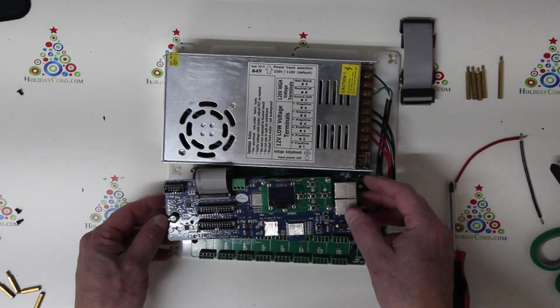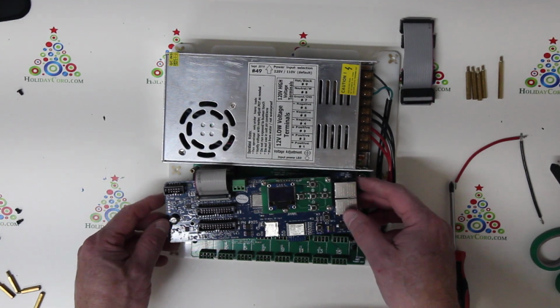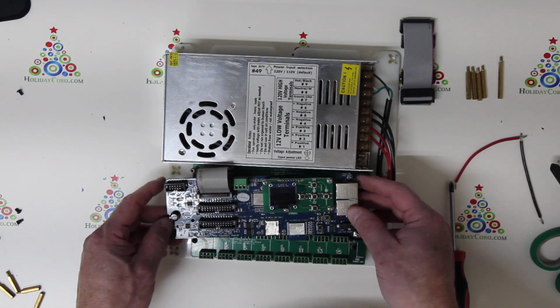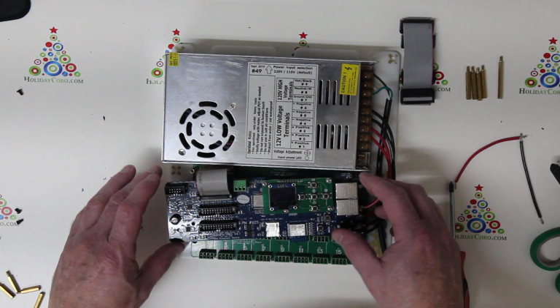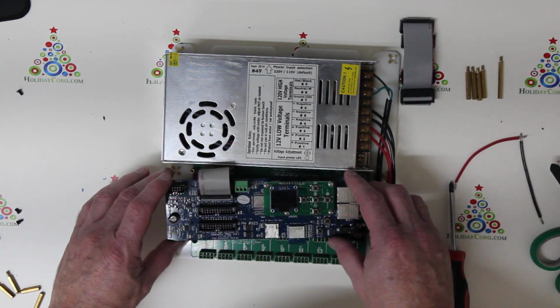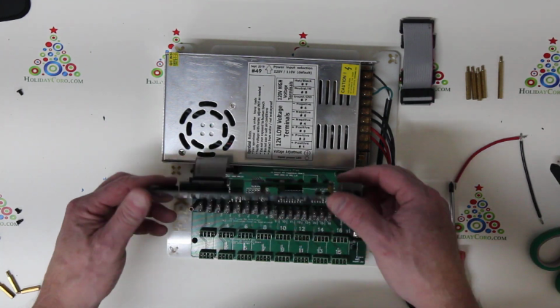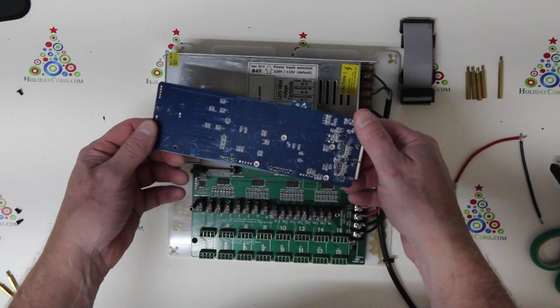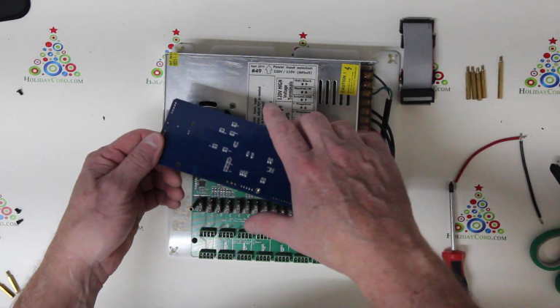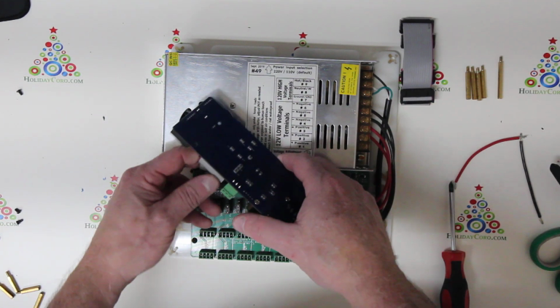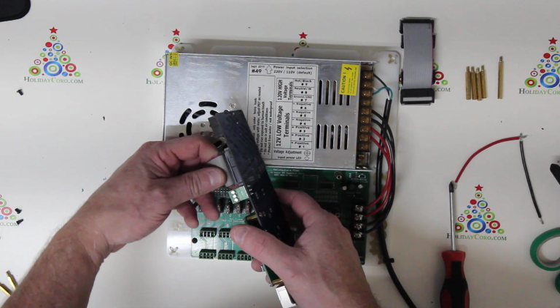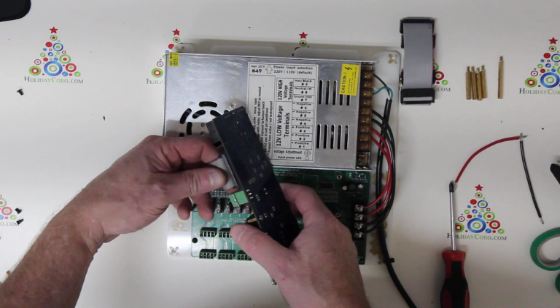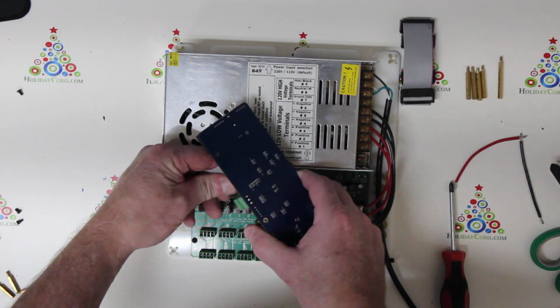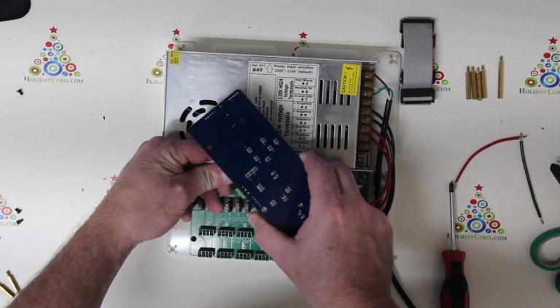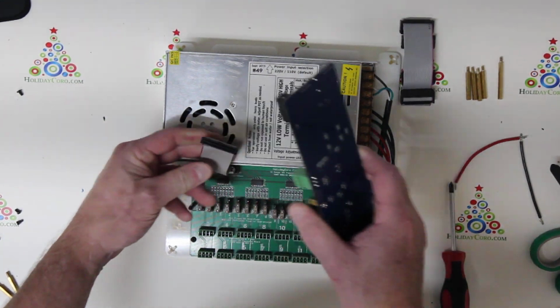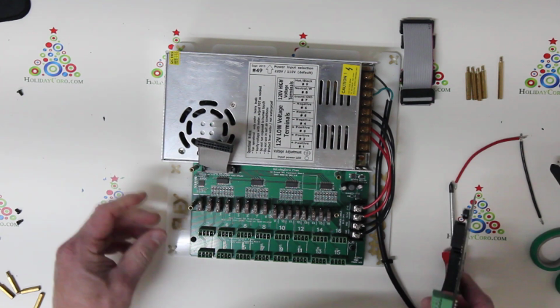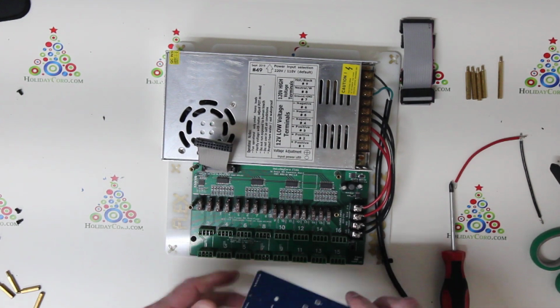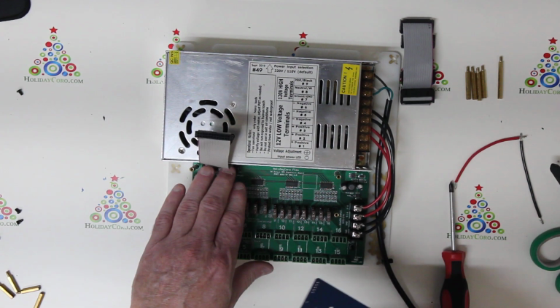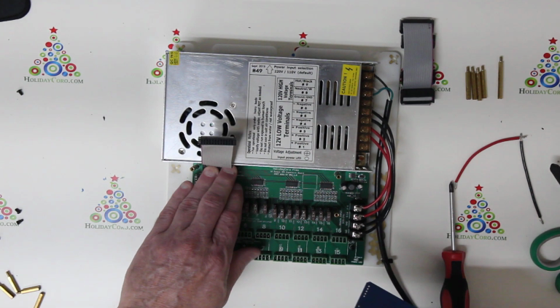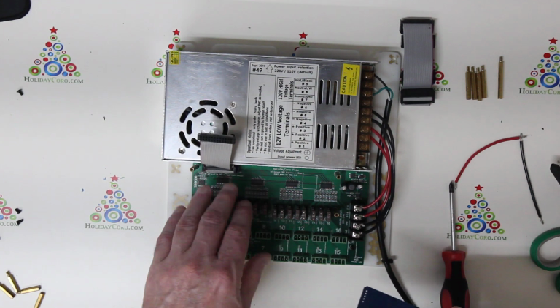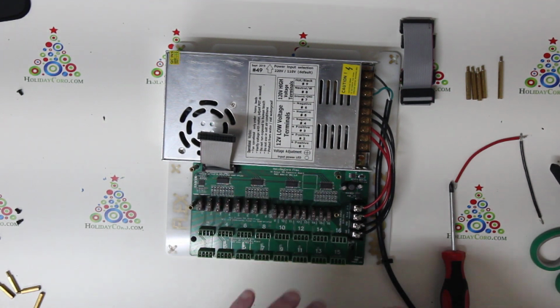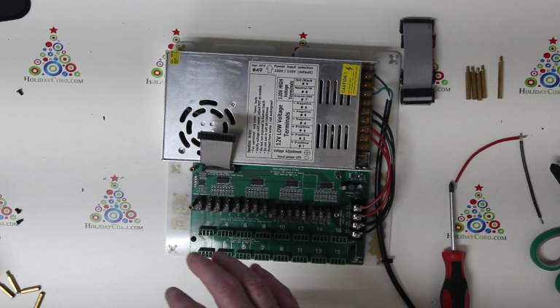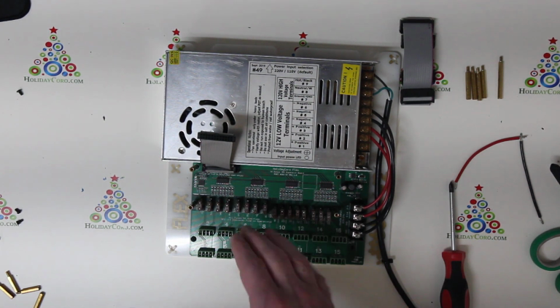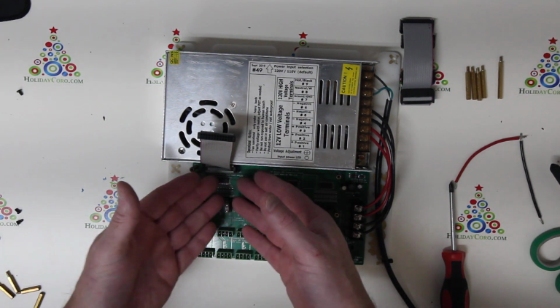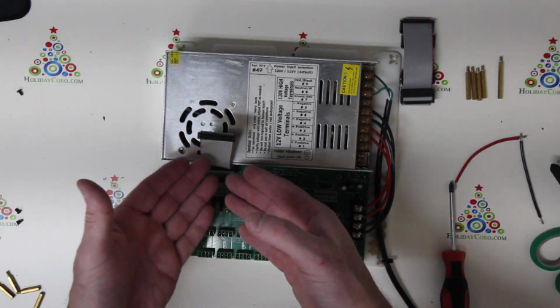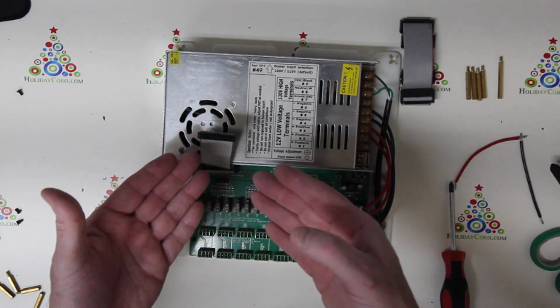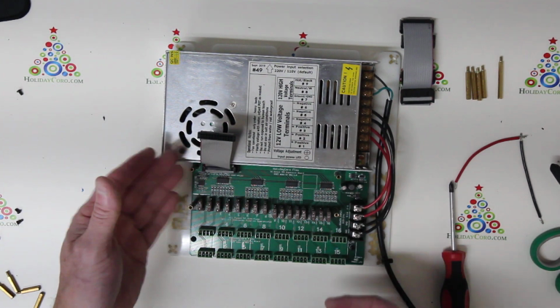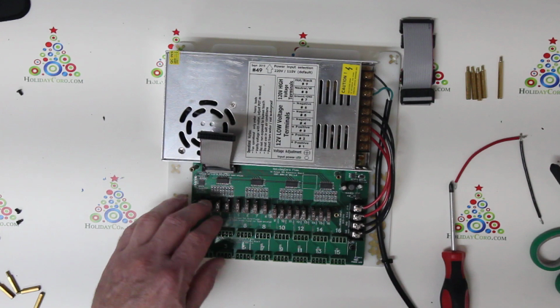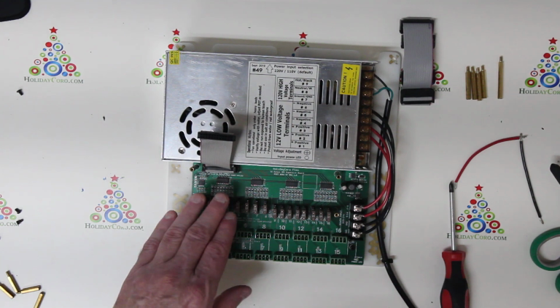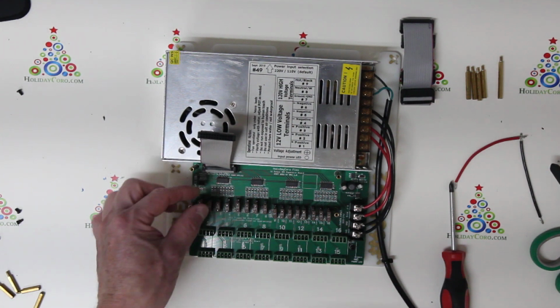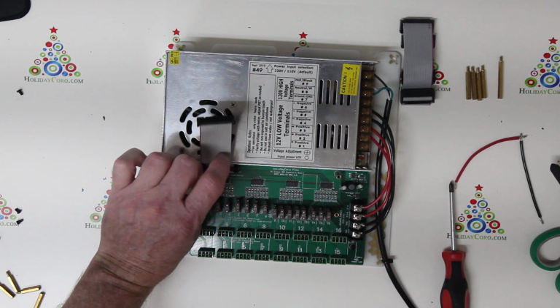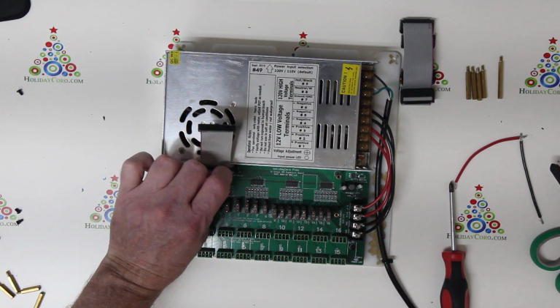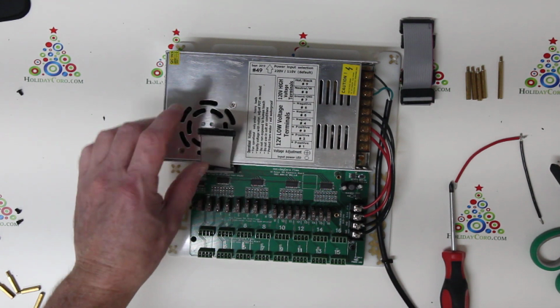We've removed our CPU — carefully pull it back. You can remove the ribbon cable from here. This ribbon cable is shorter, so as we stack additional boards up, we need to put the shortest ribbon cable at the top.